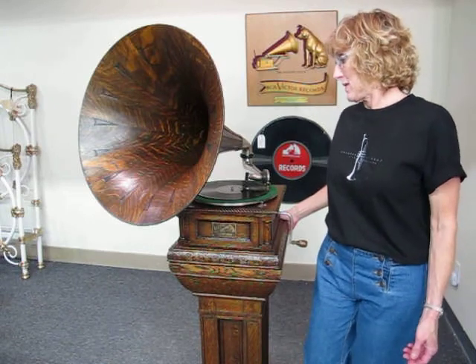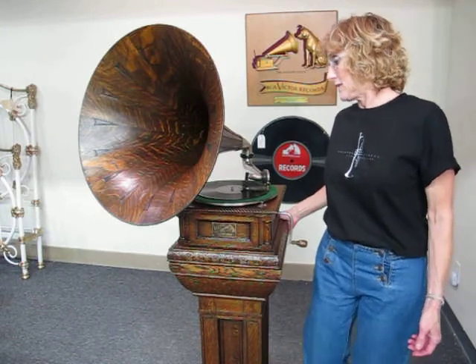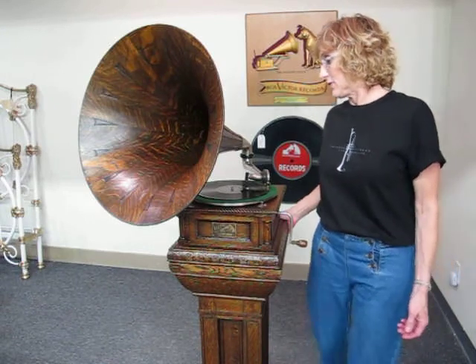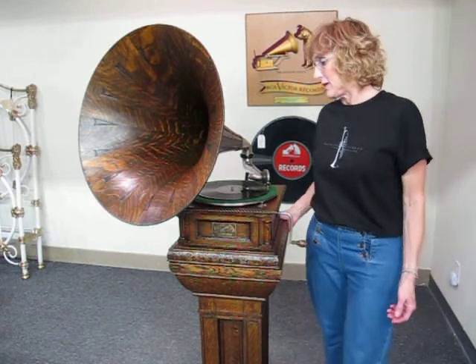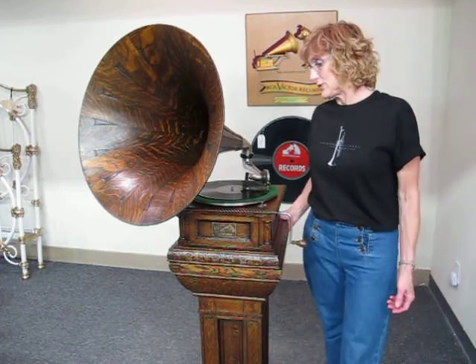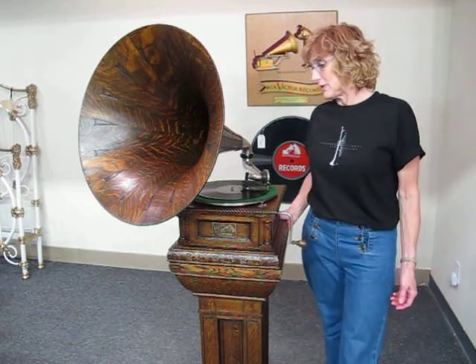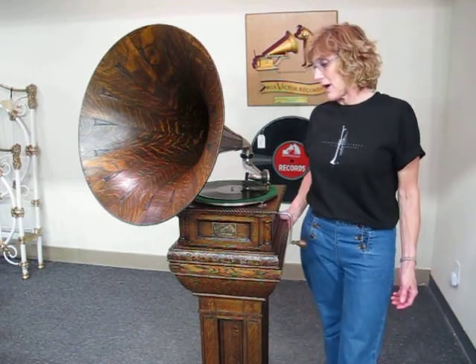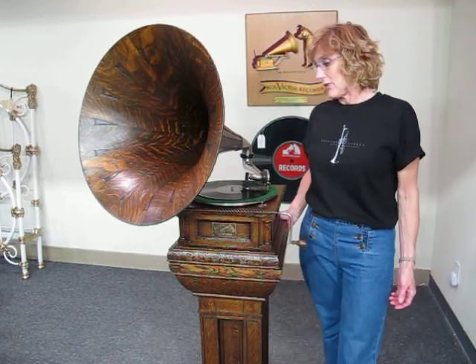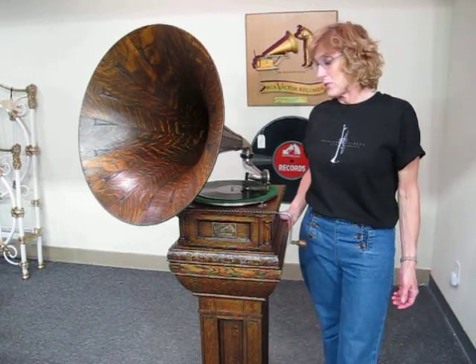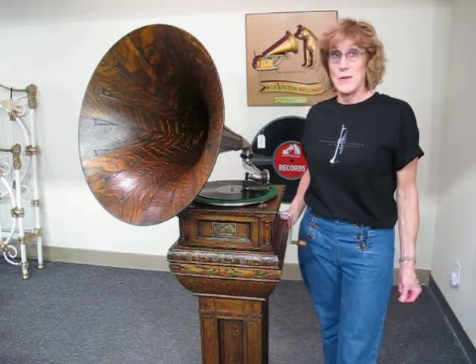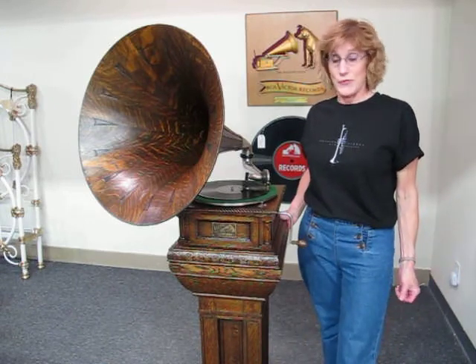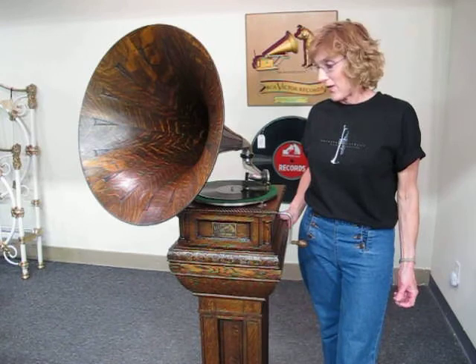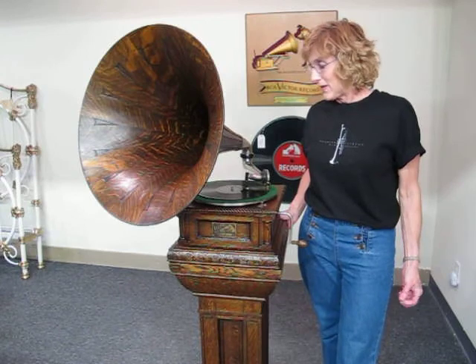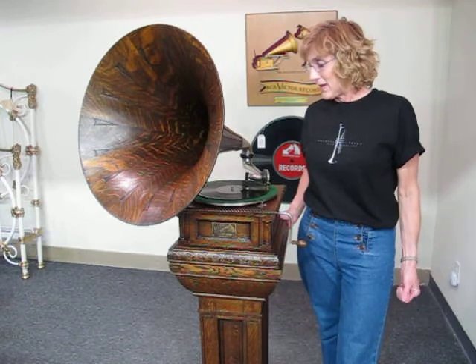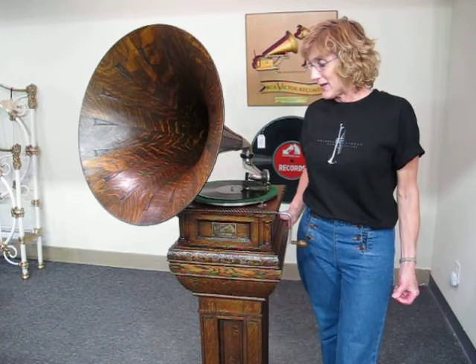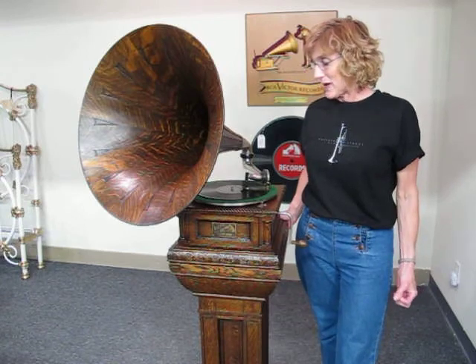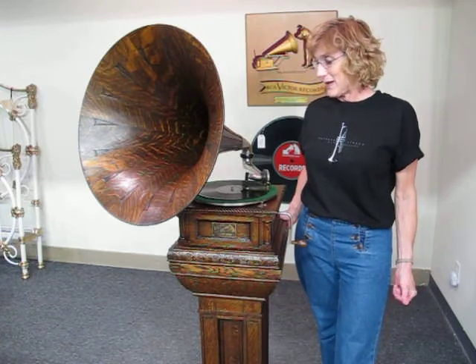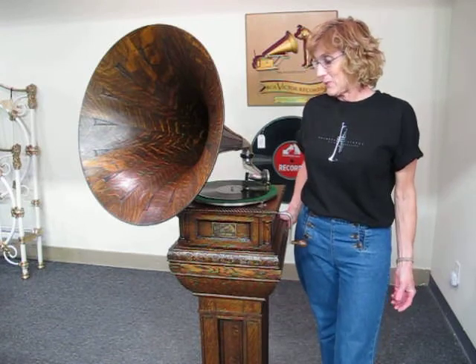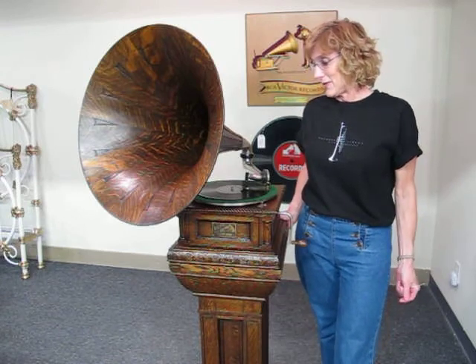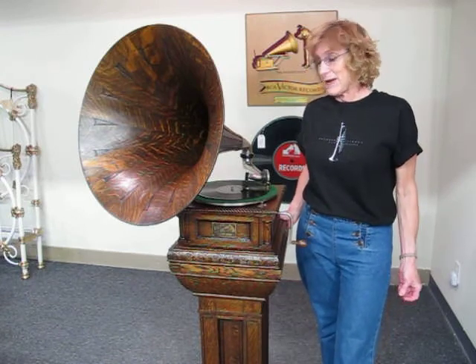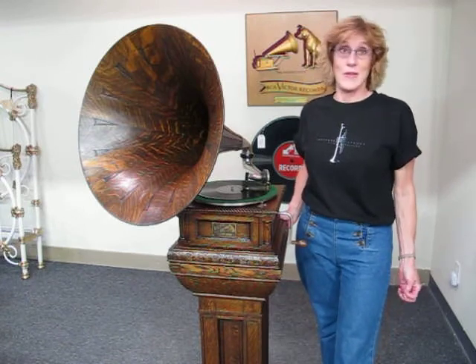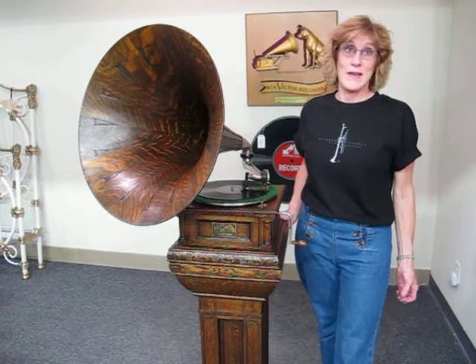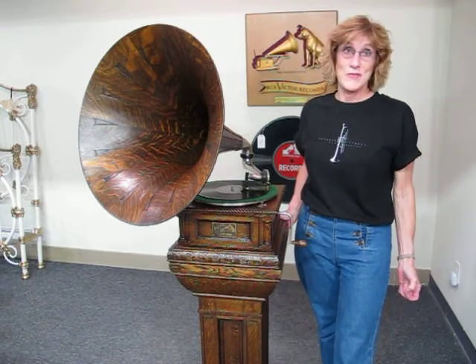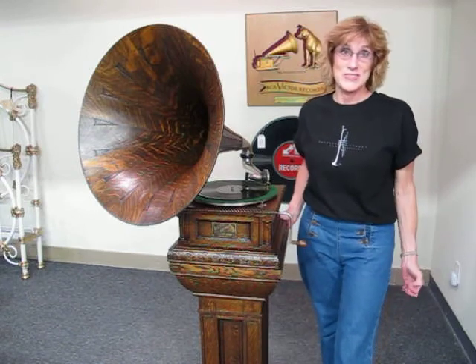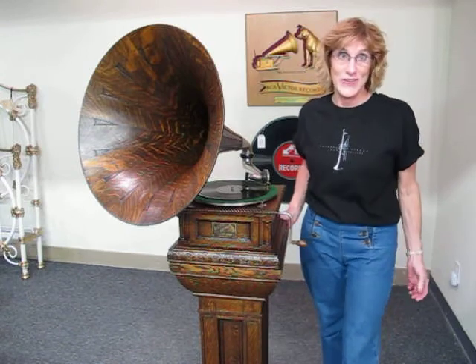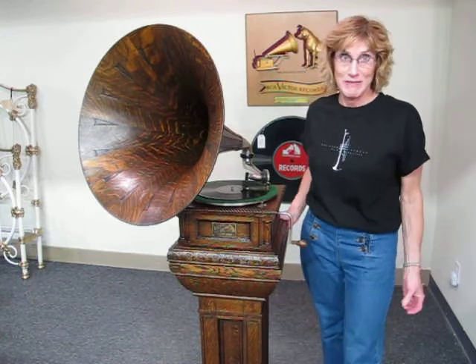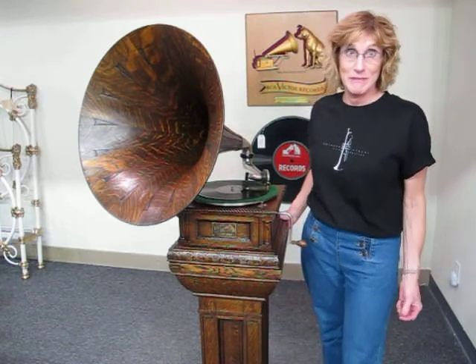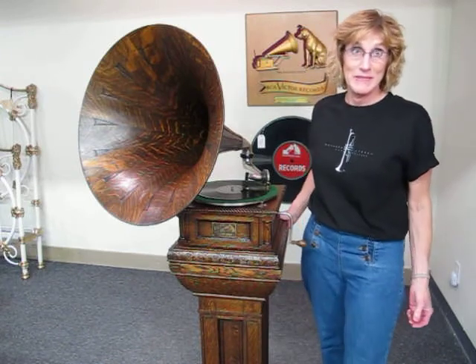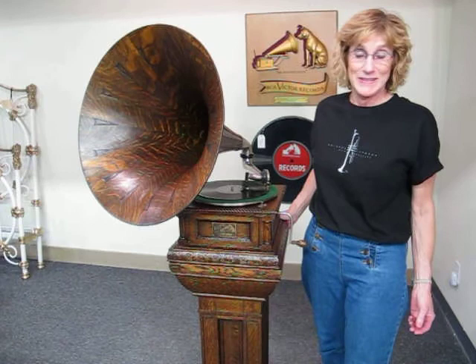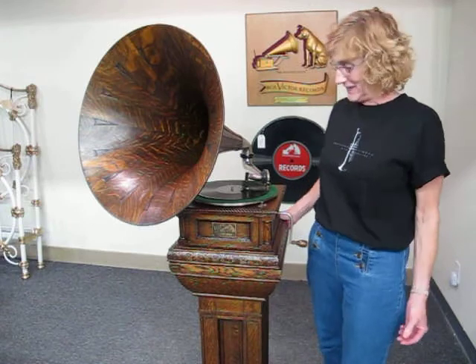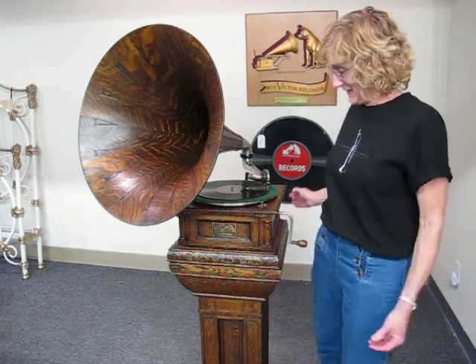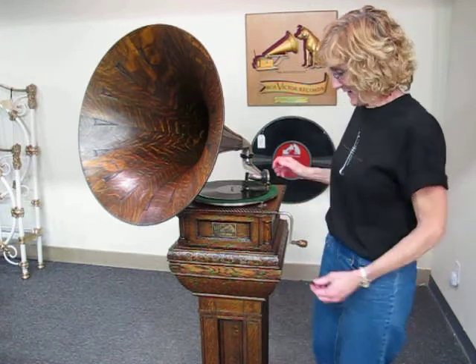The song is "Into Each Life Some Rain Must Fall" by The Ink Spots and Ella Fitzgerald. Okay, let's hear it.